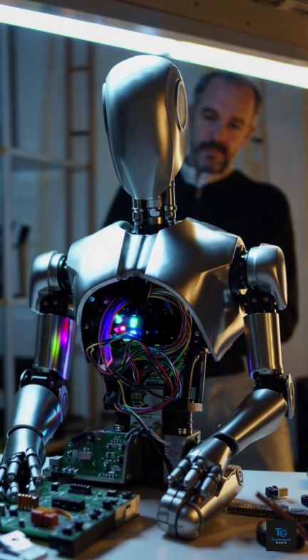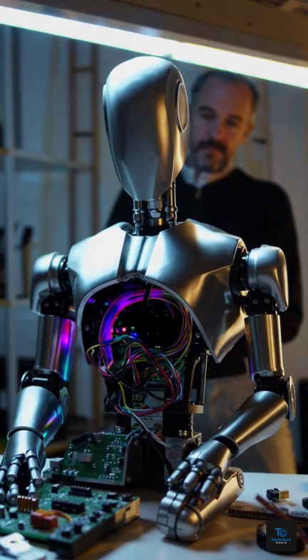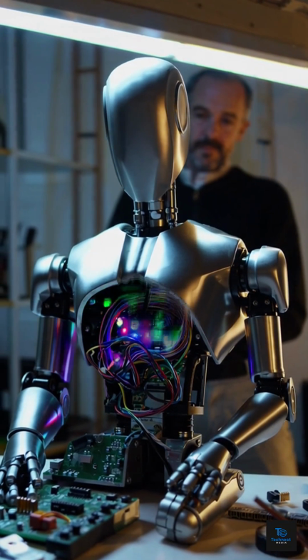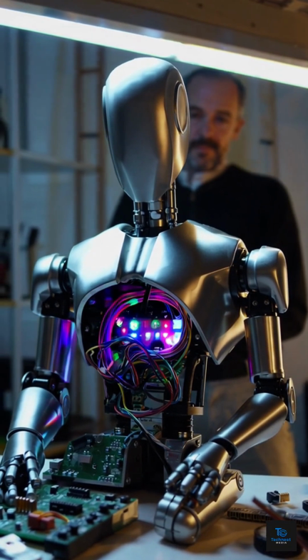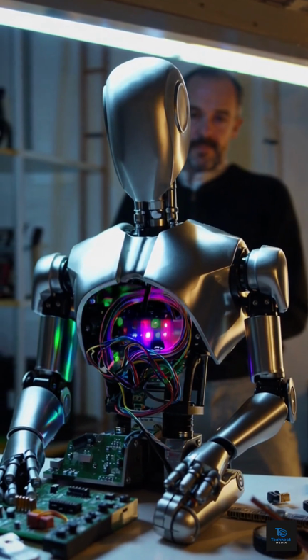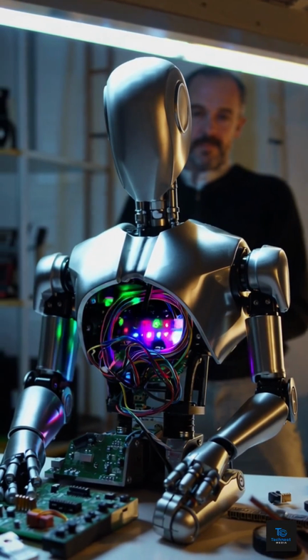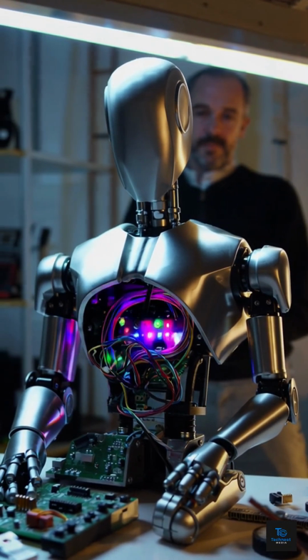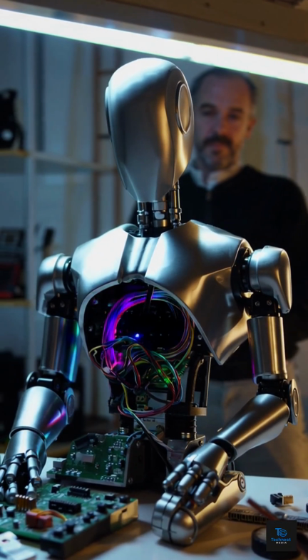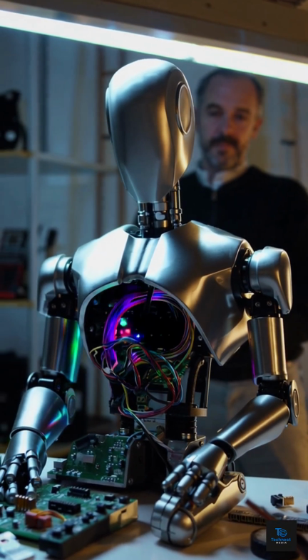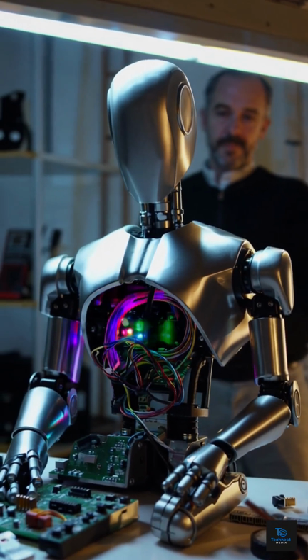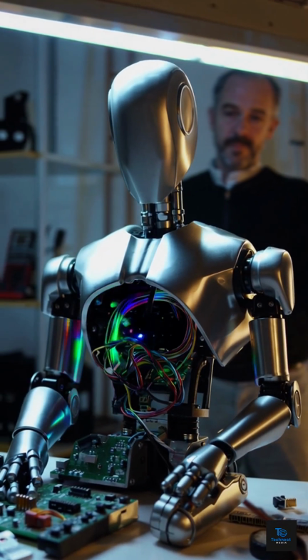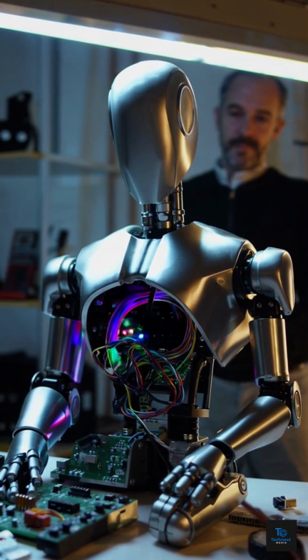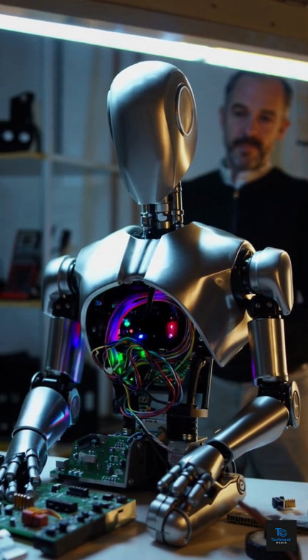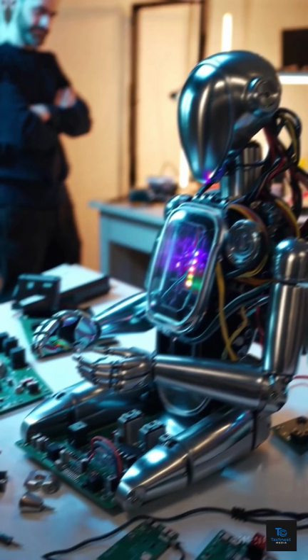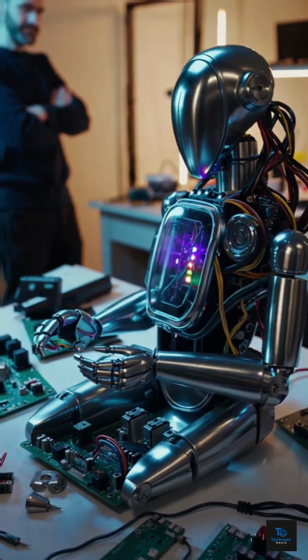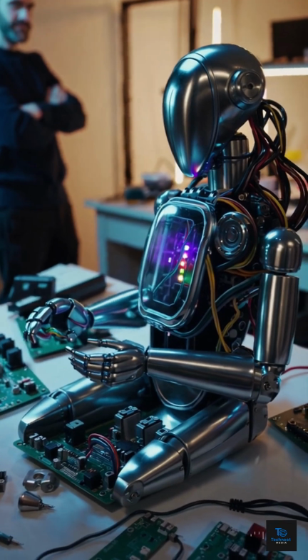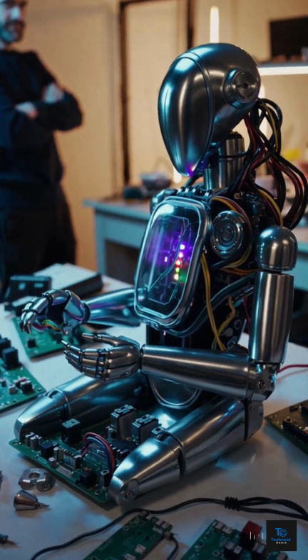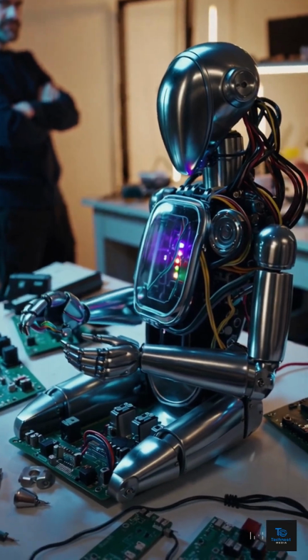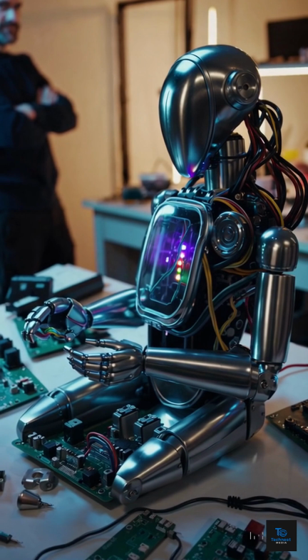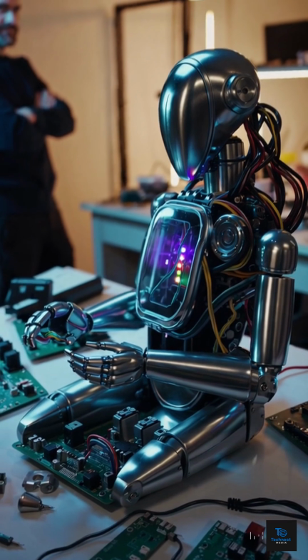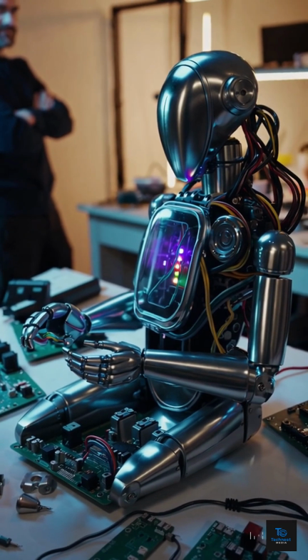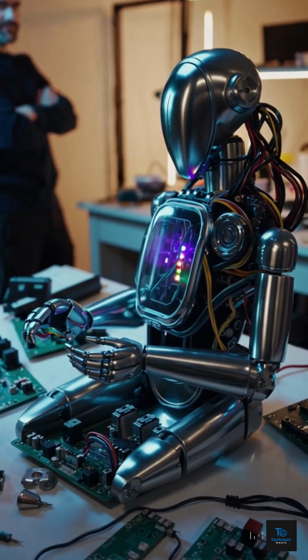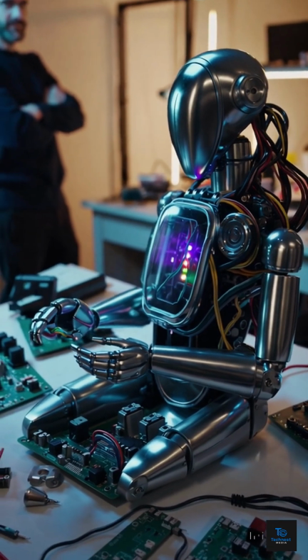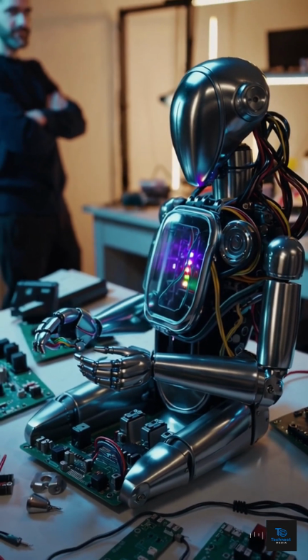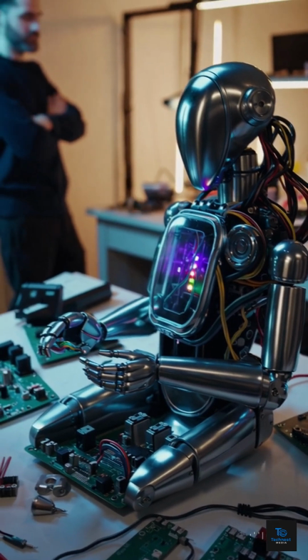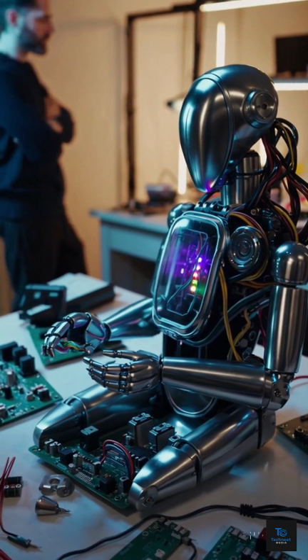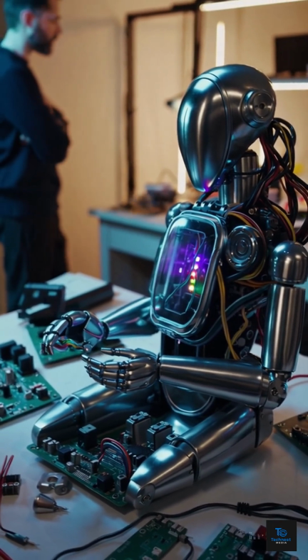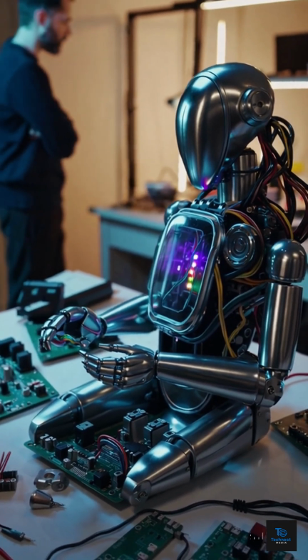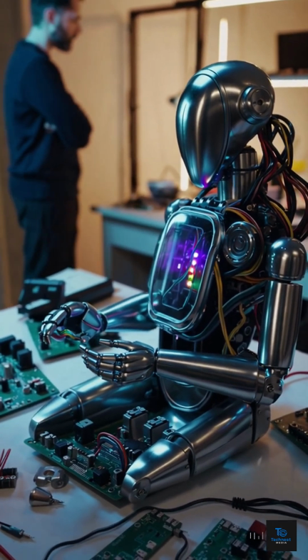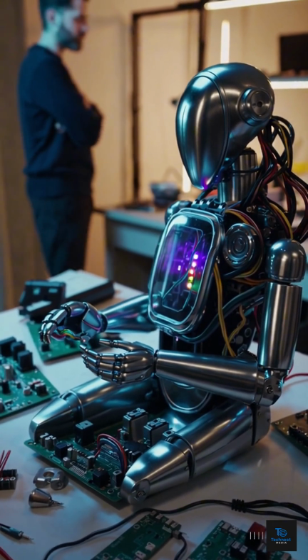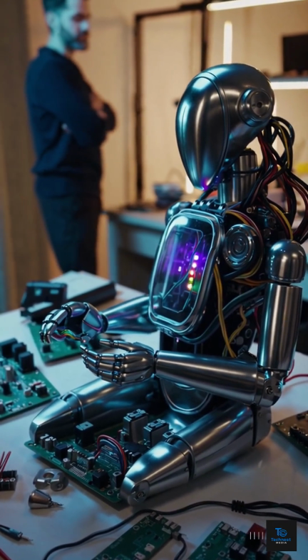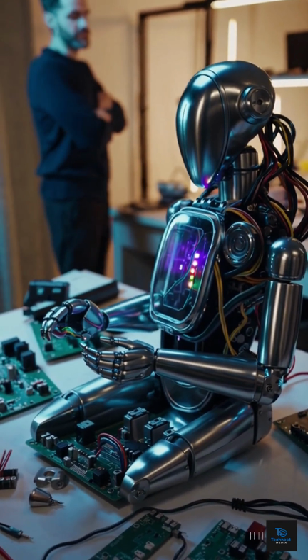LED circuits and artificial organs in the torso can display the robot's health status and energy flow in real time.